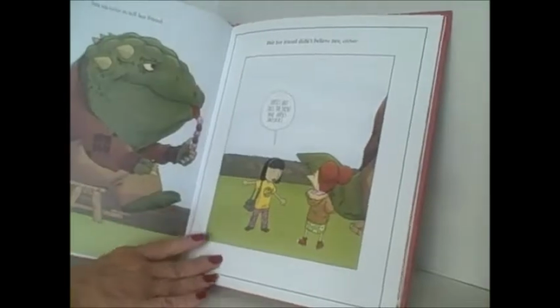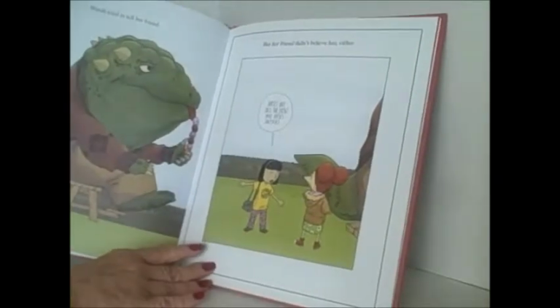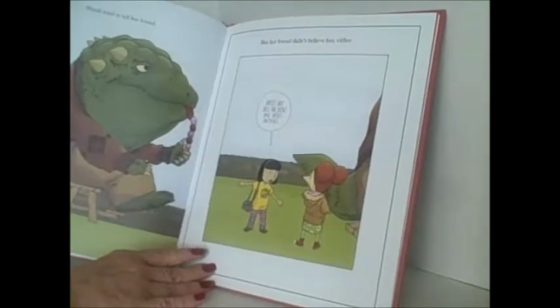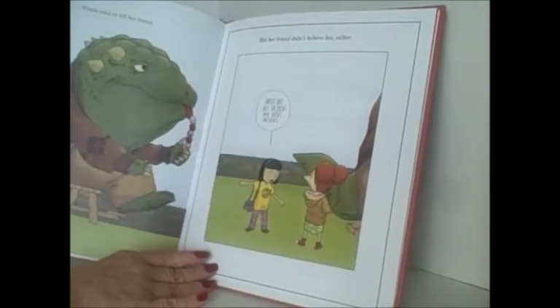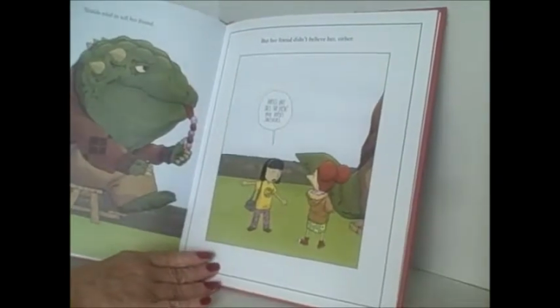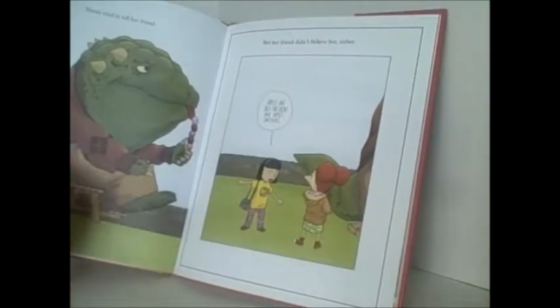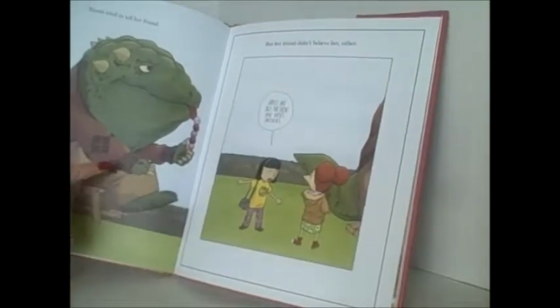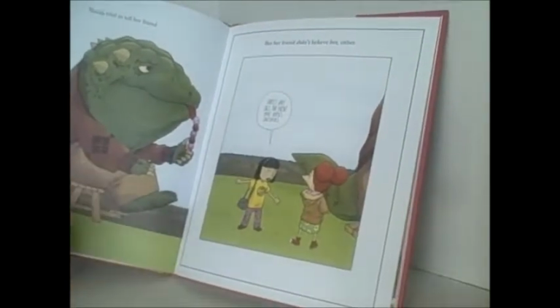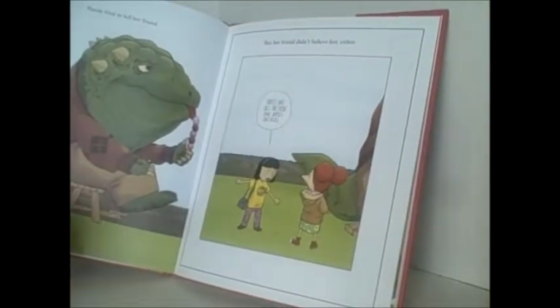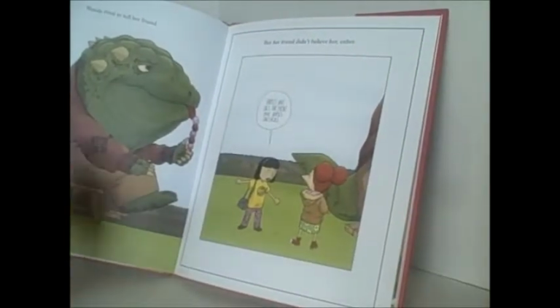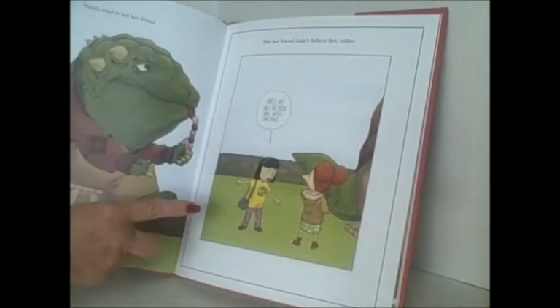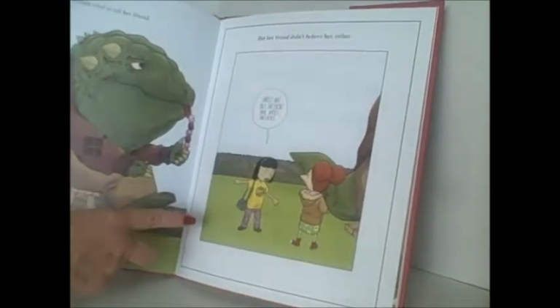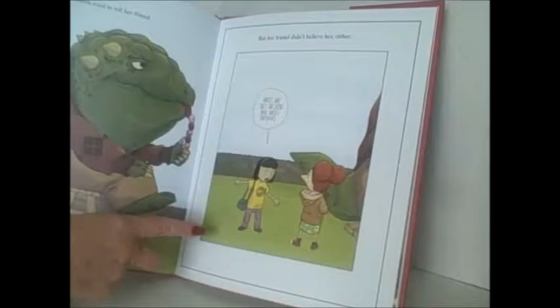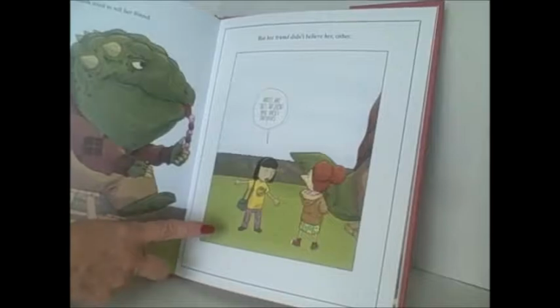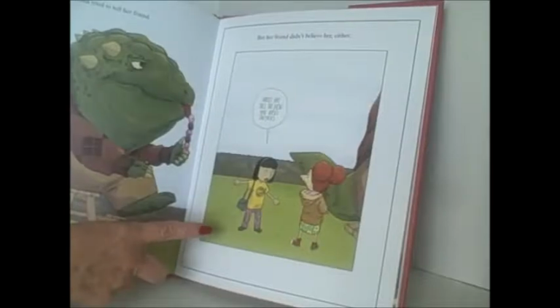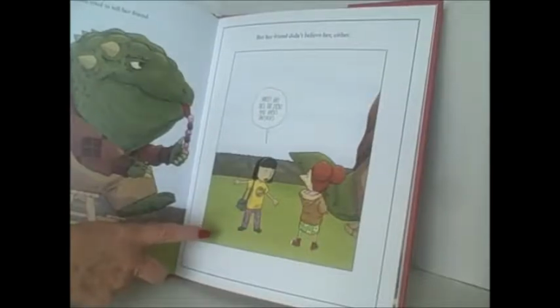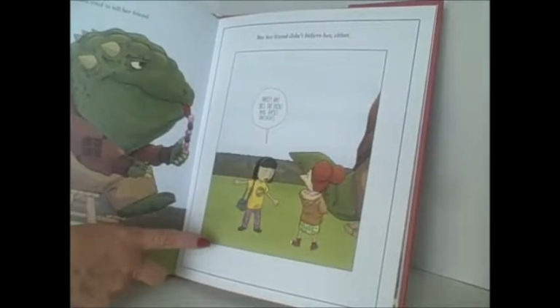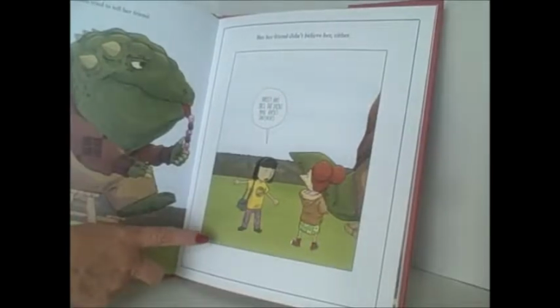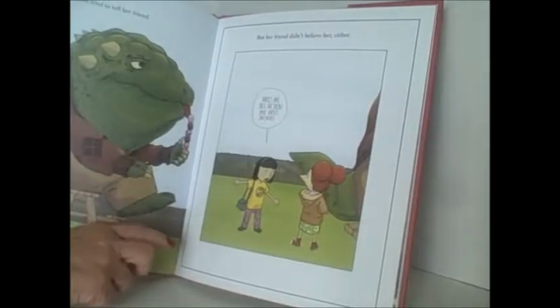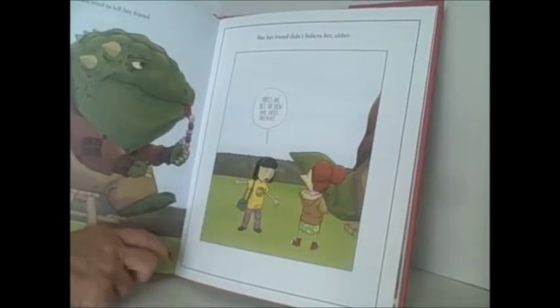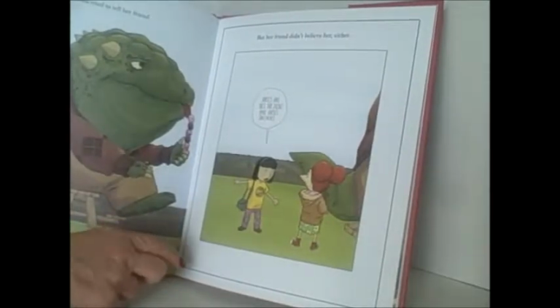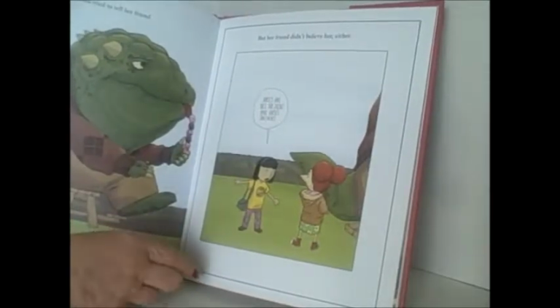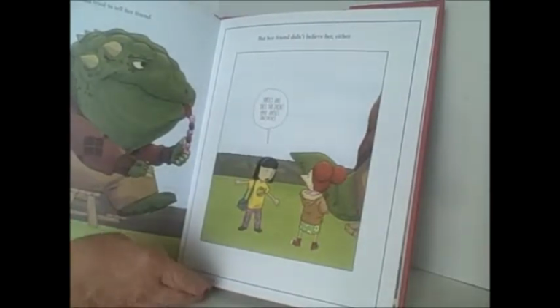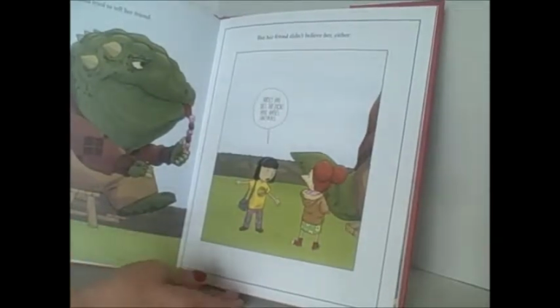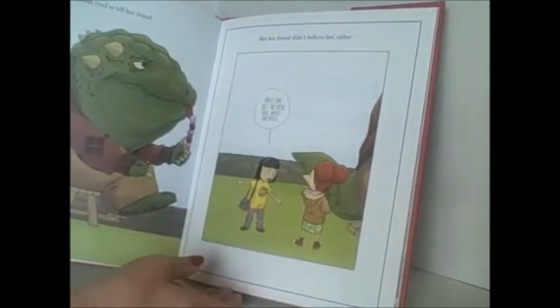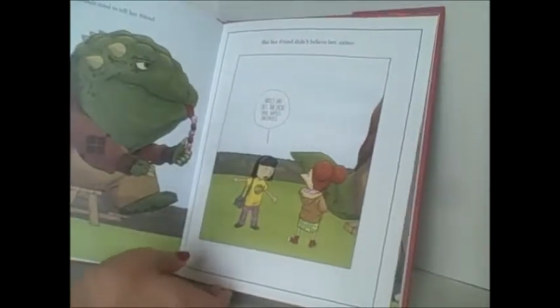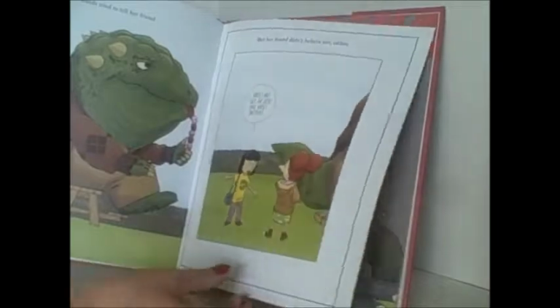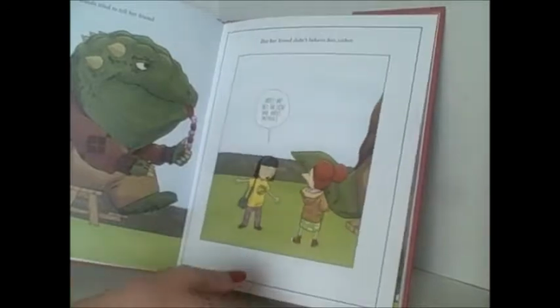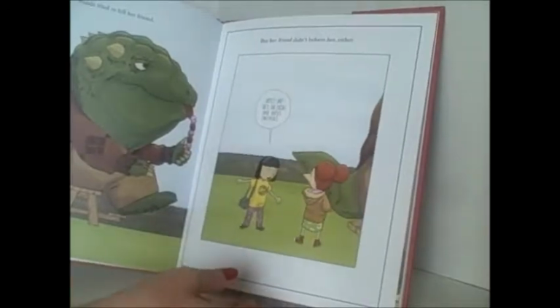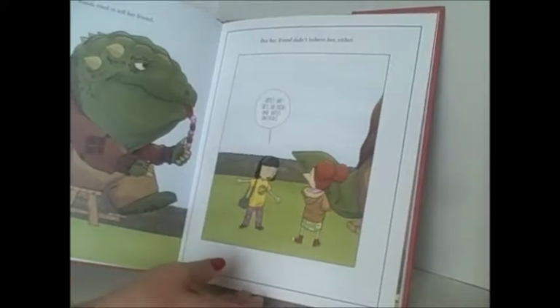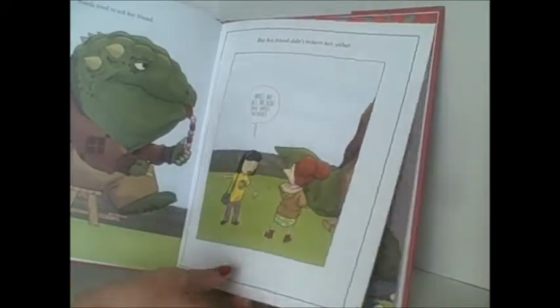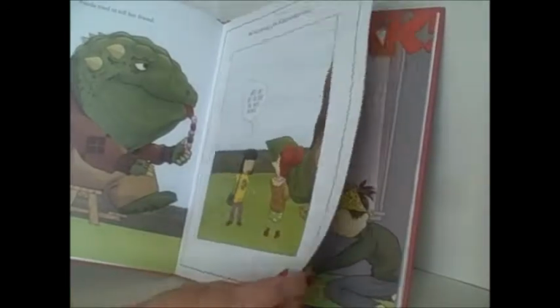When she tried to tell her friend, she says, 'See, he has a tail.' But her friend didn't believe her either. She says, 'Horses have tails — that would make horses dinosaurs.' So everybody's reasoning is a little screwy in this book.